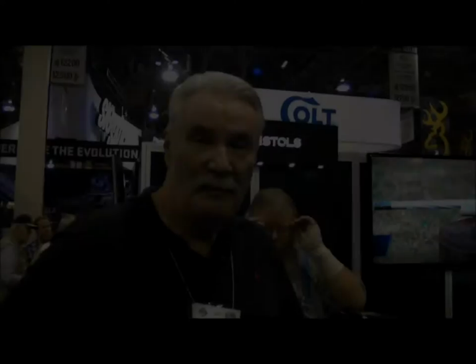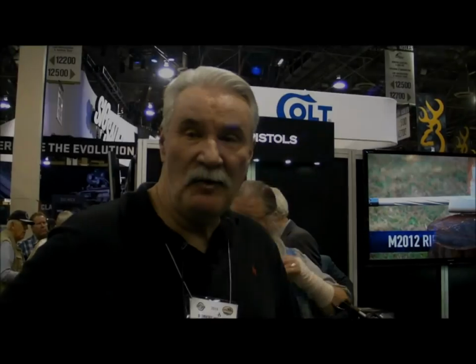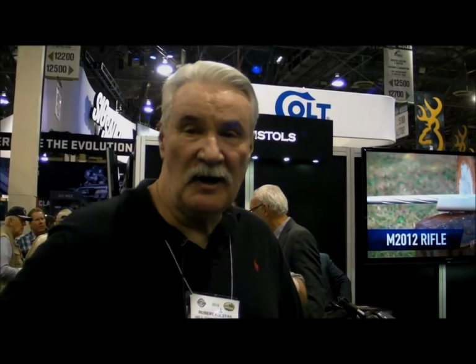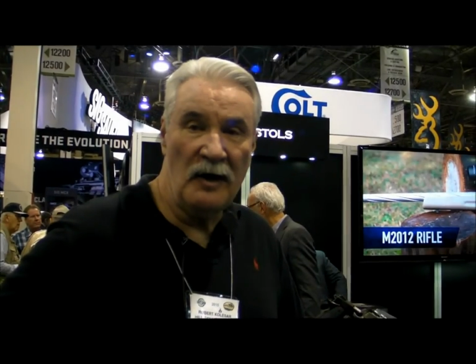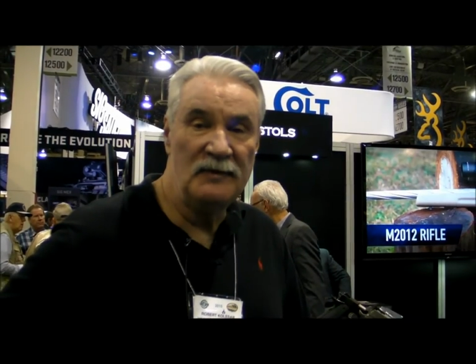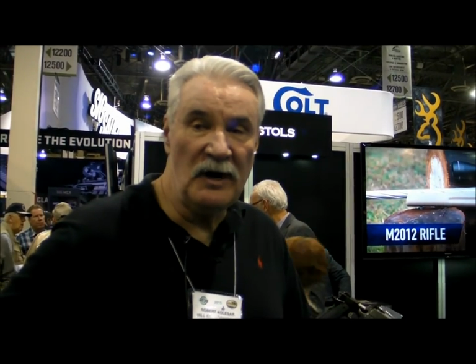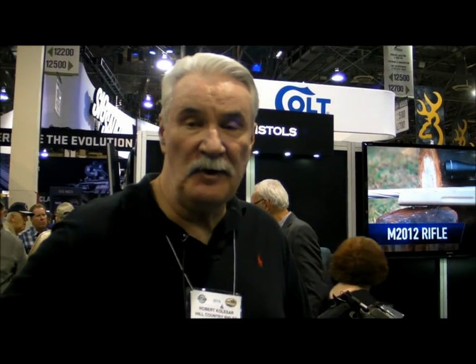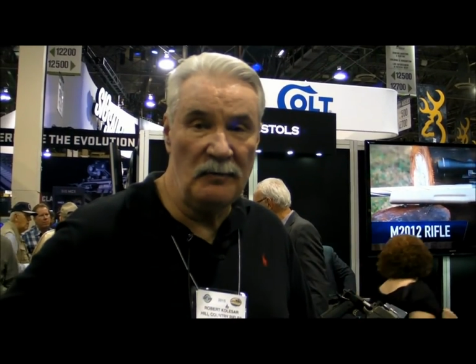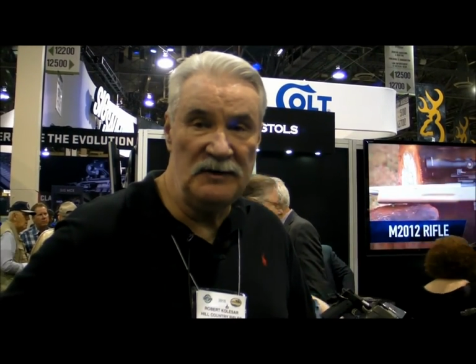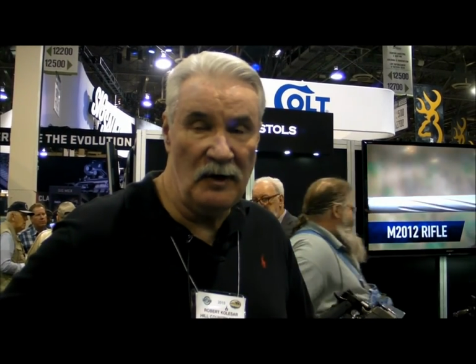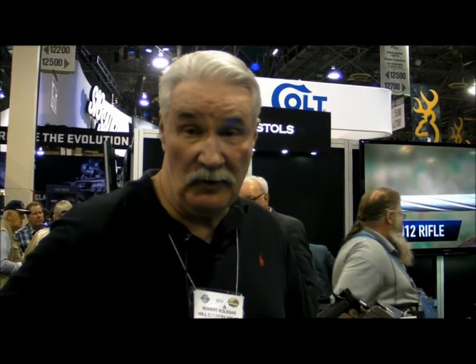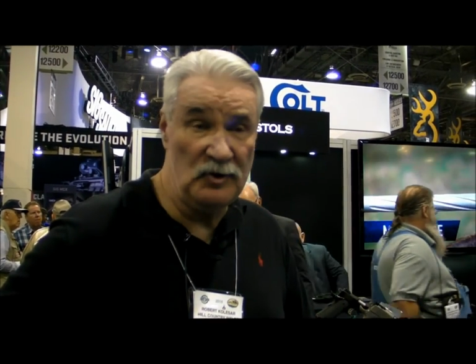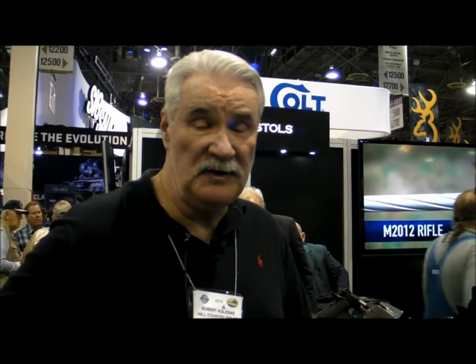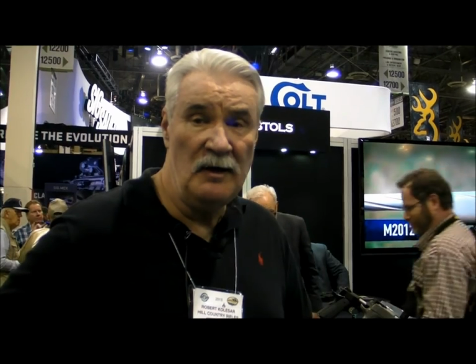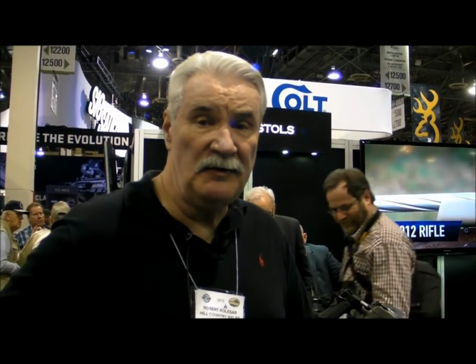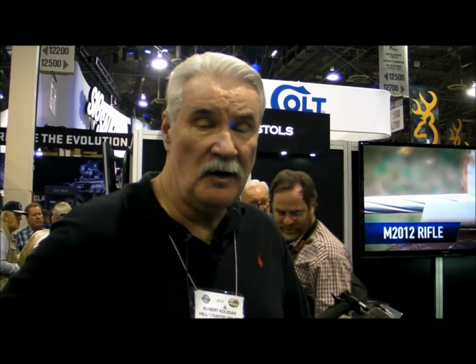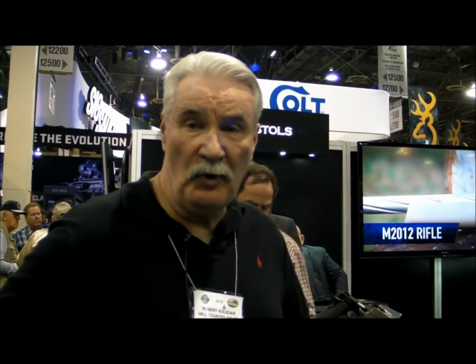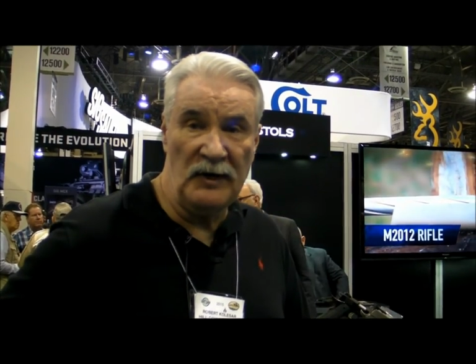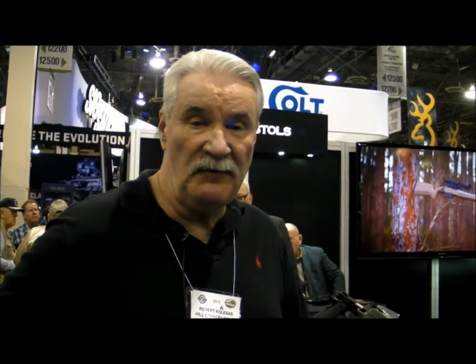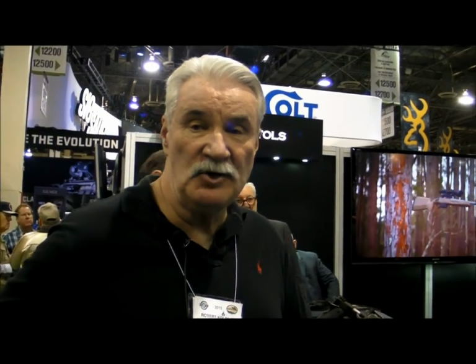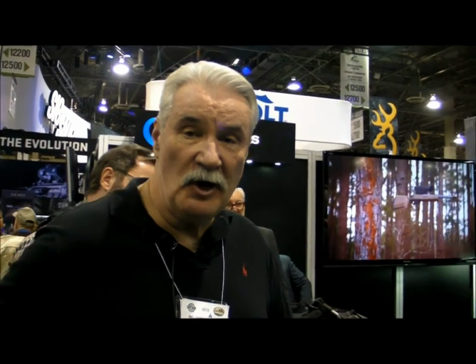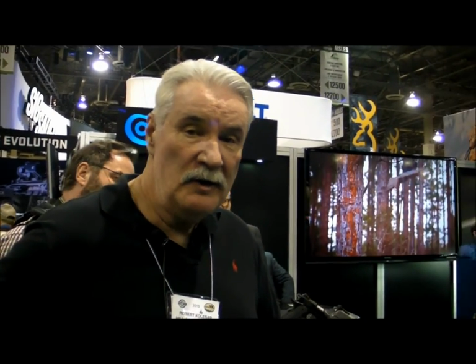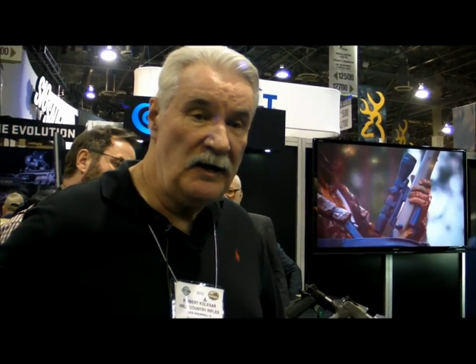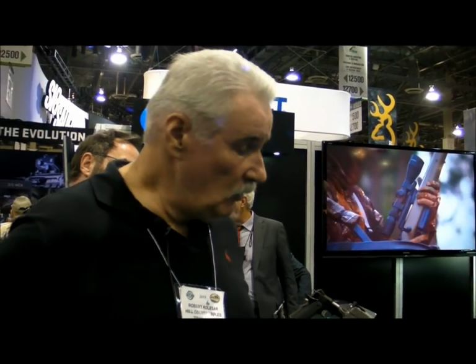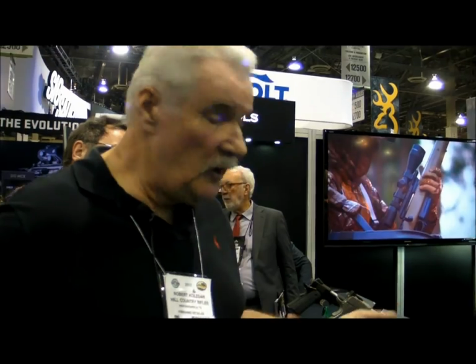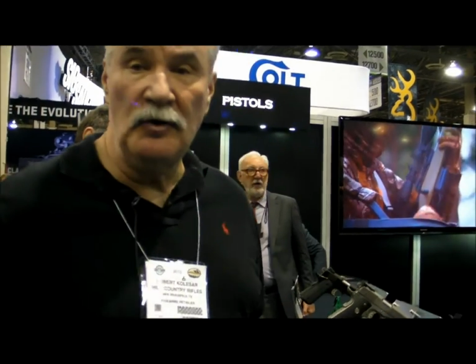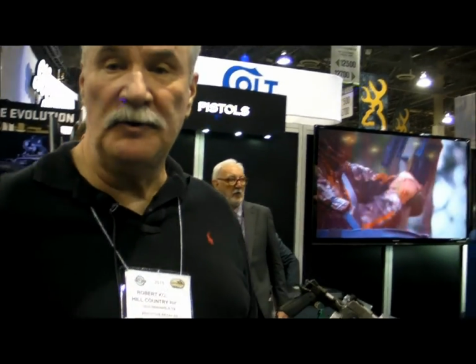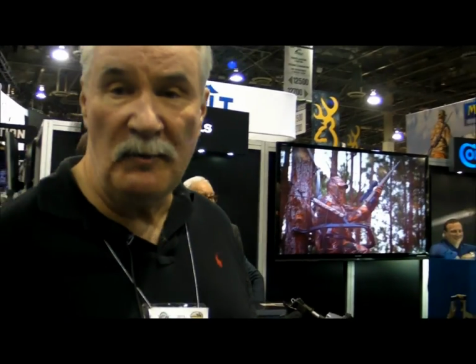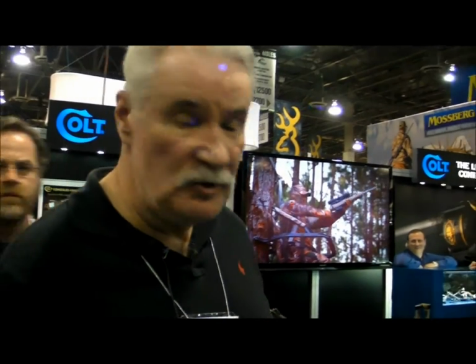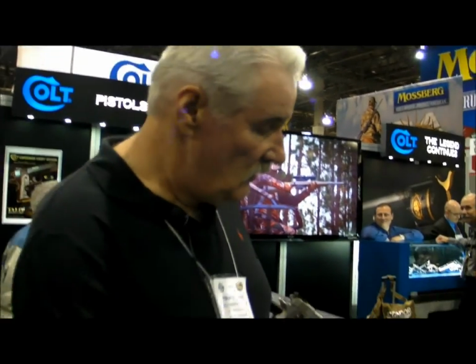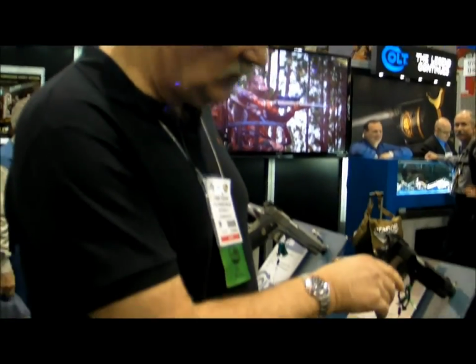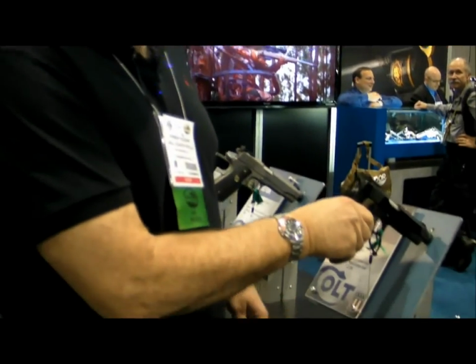Bob Kolazar, just retired from the U.S. Army Reserve Shooting Team, here at the Colt booth at the 2015 SHOT Show, and we're looking at the new Colt National Match, the latest version.